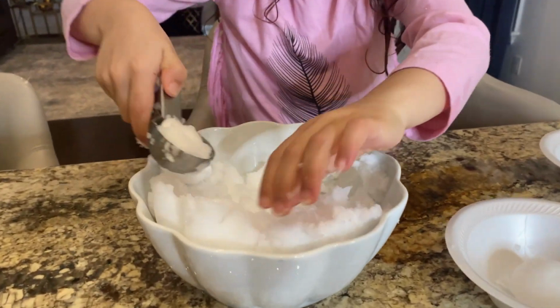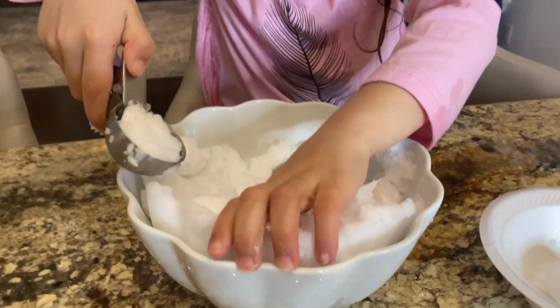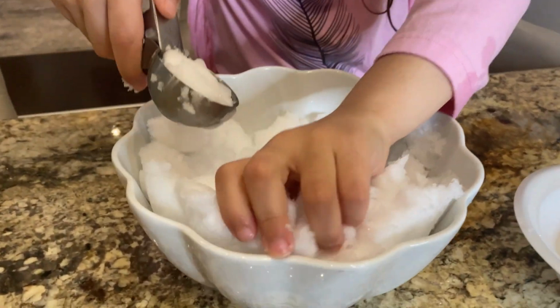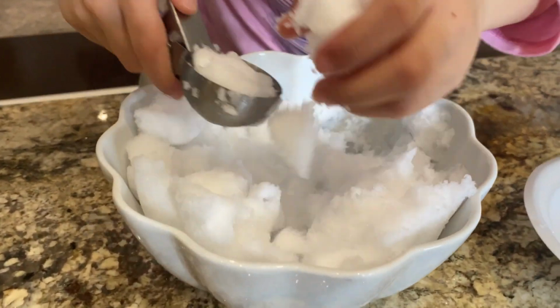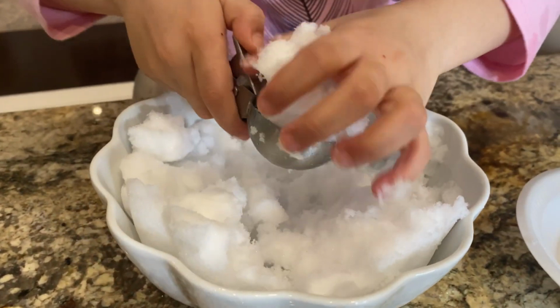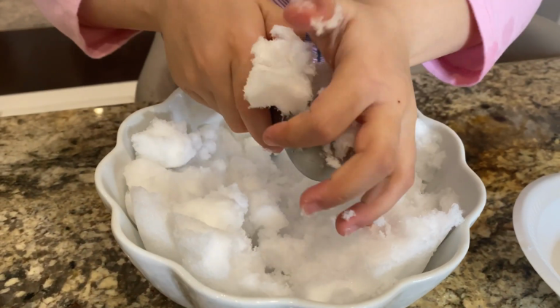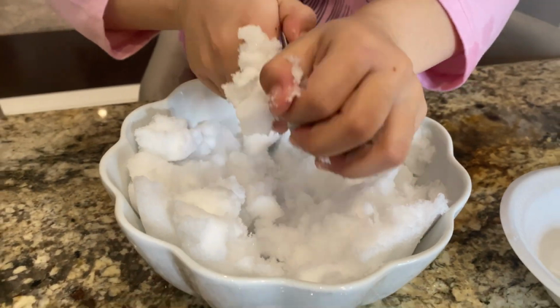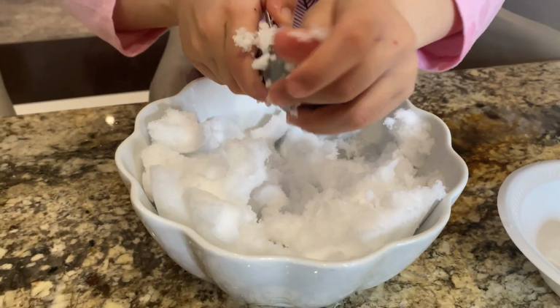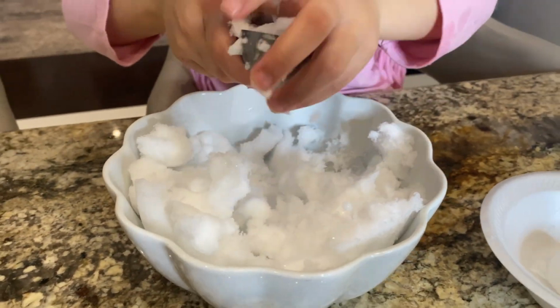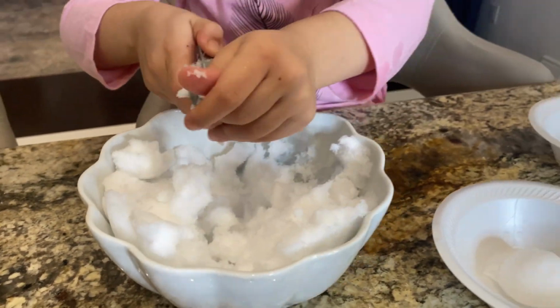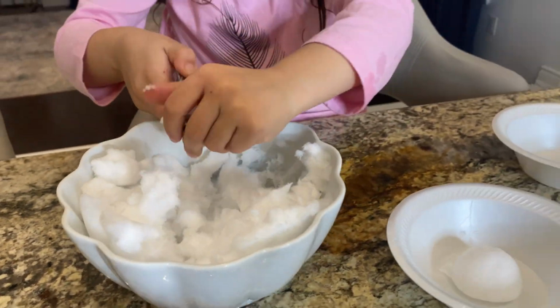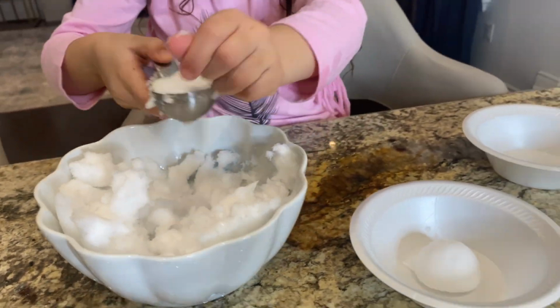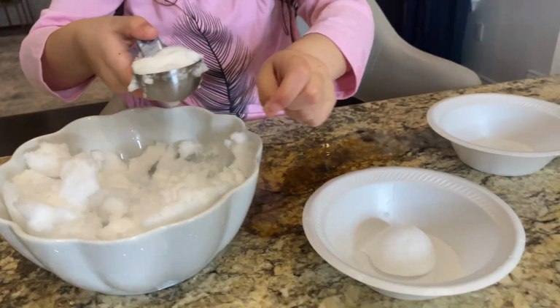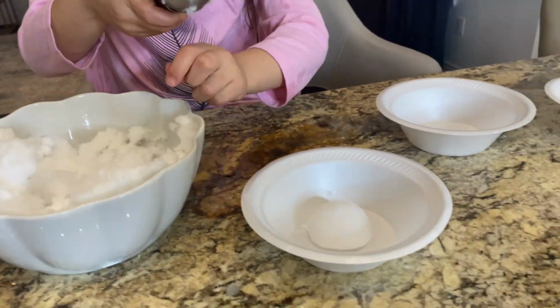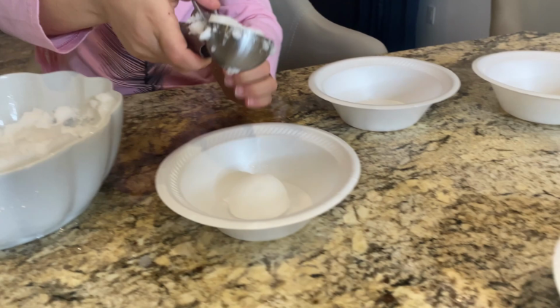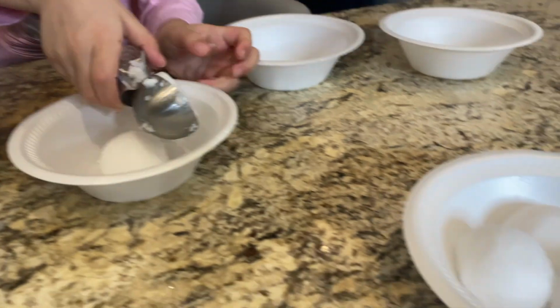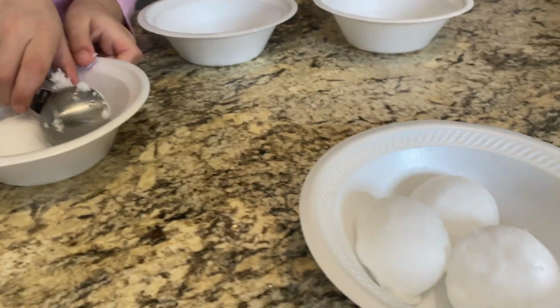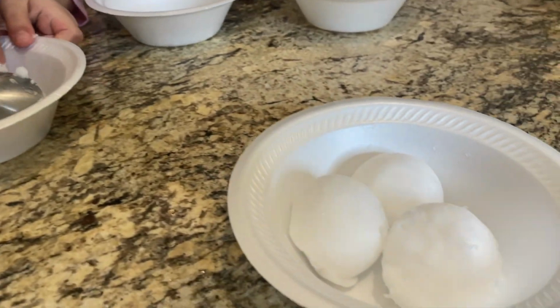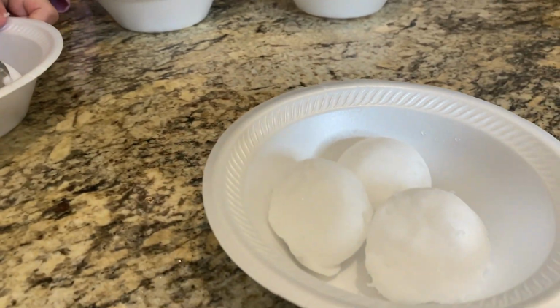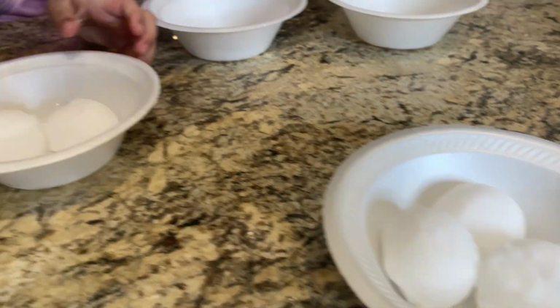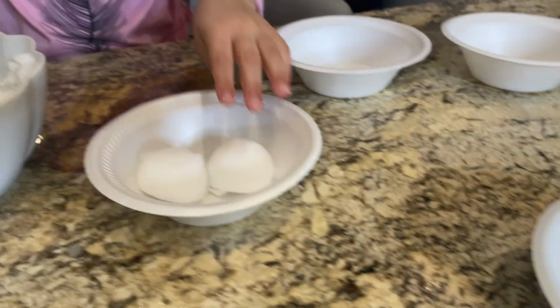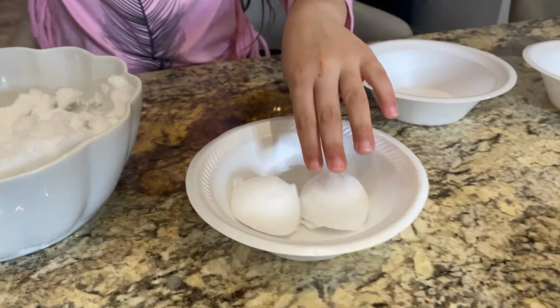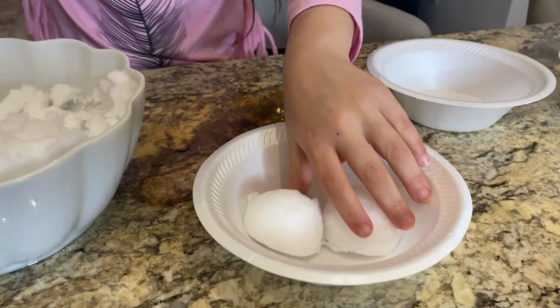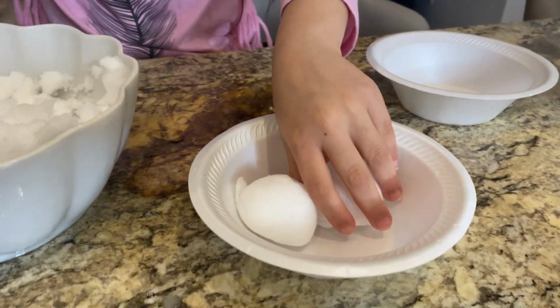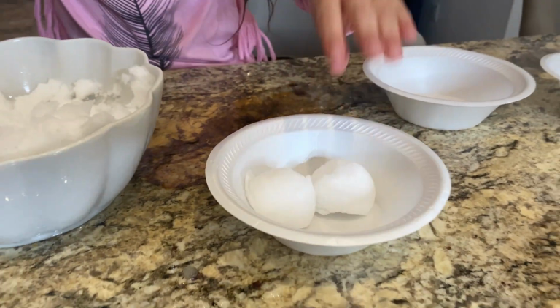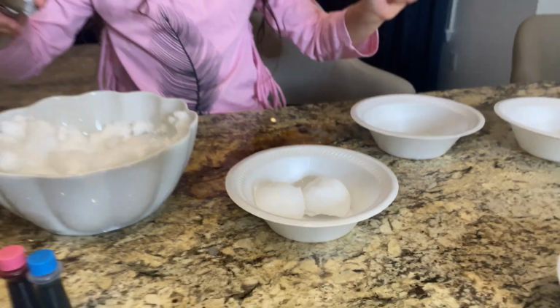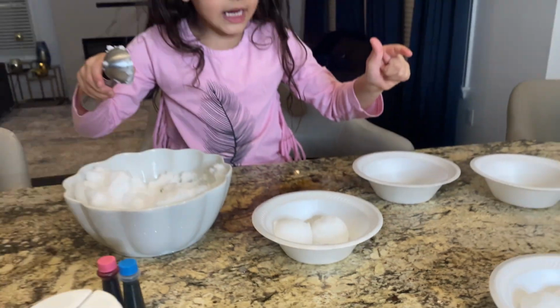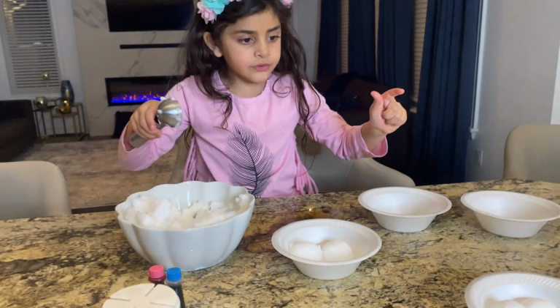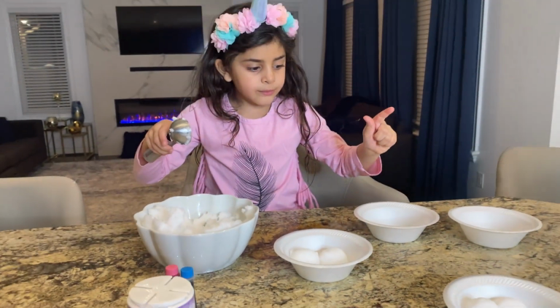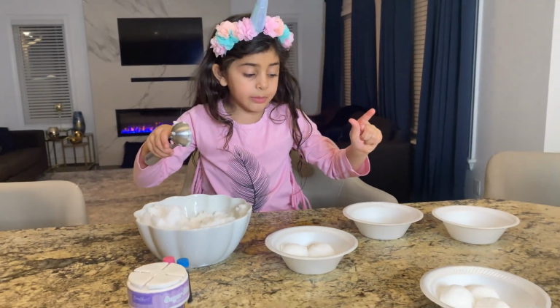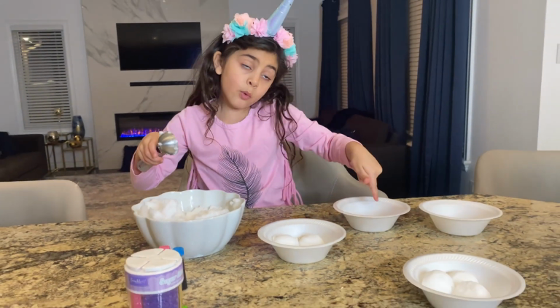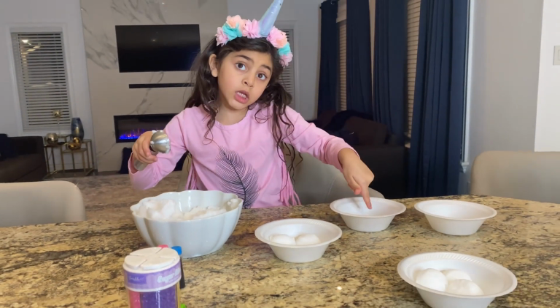Look at the snow, guys! Whoa! So we got three here, two here. And maybe four here?